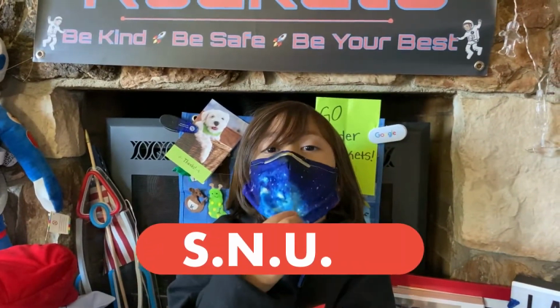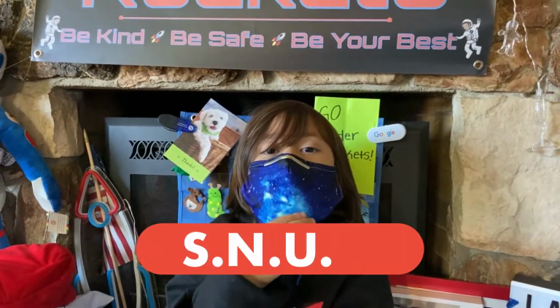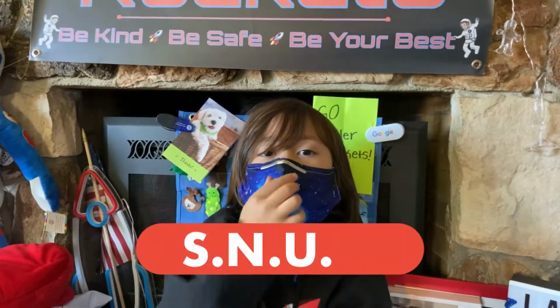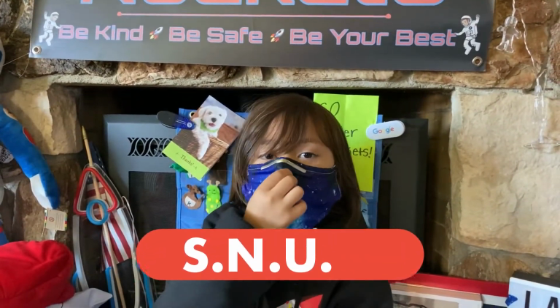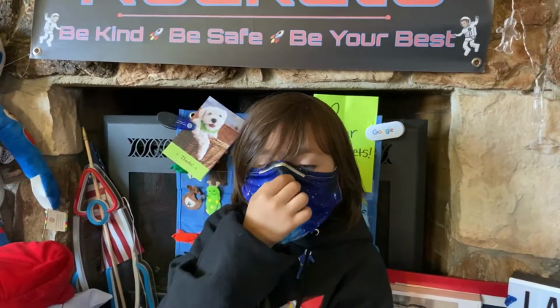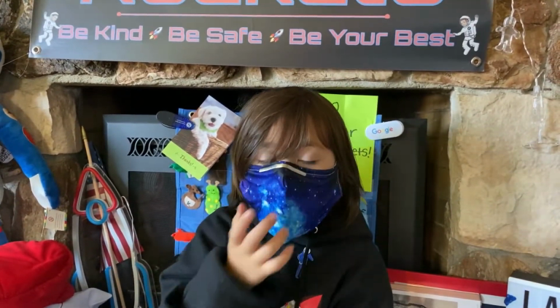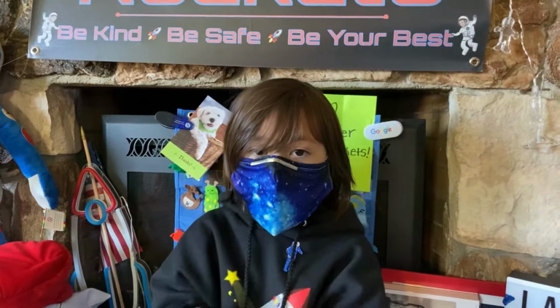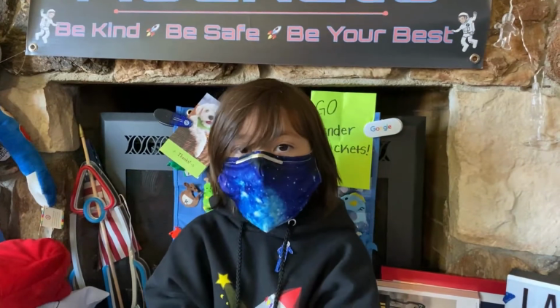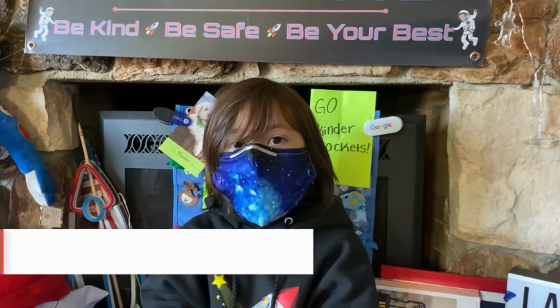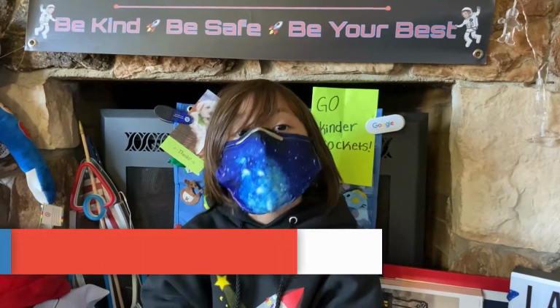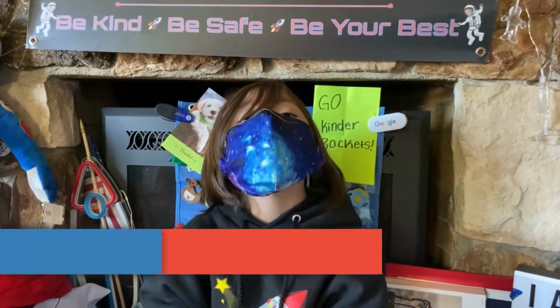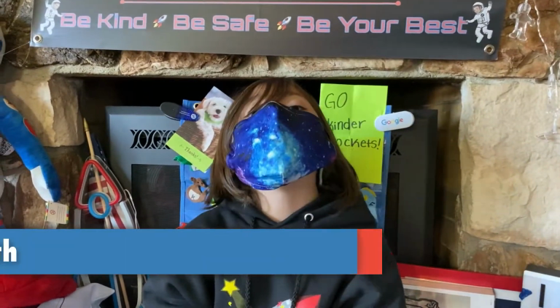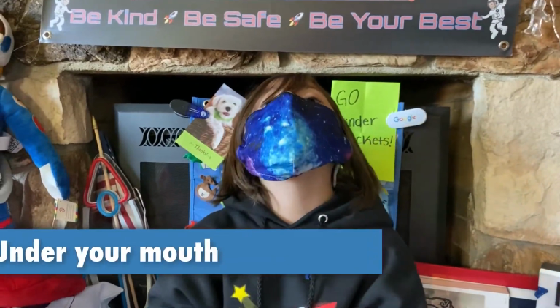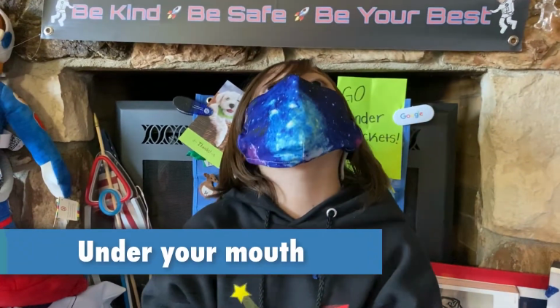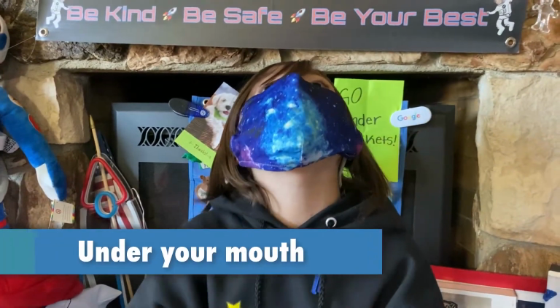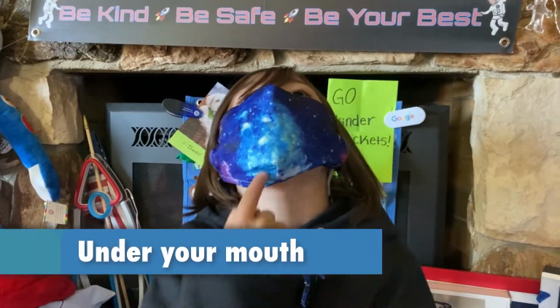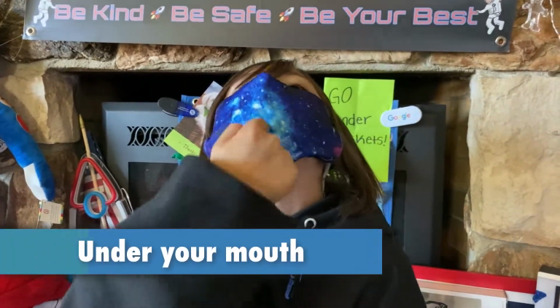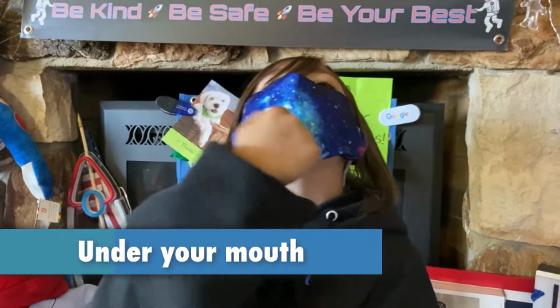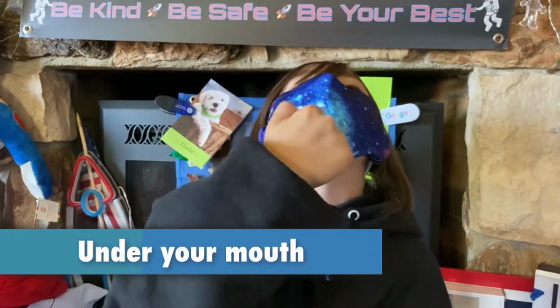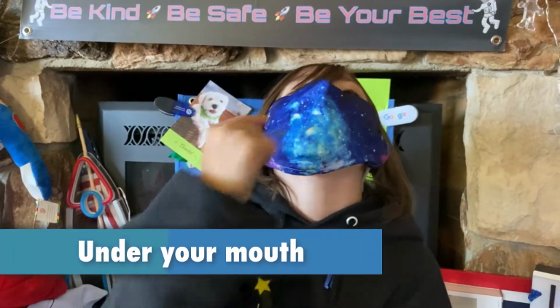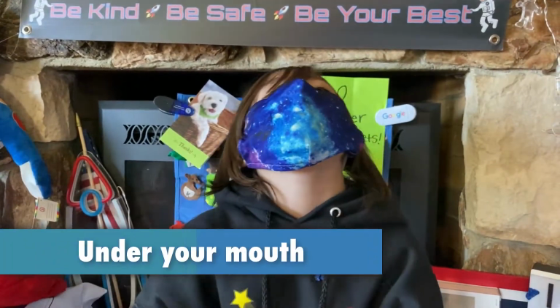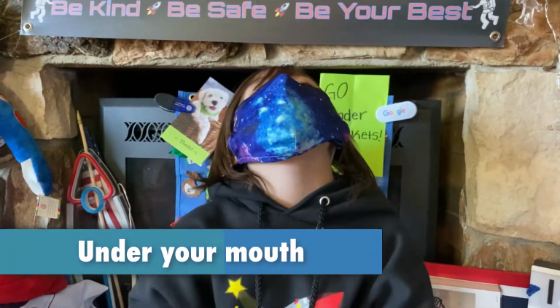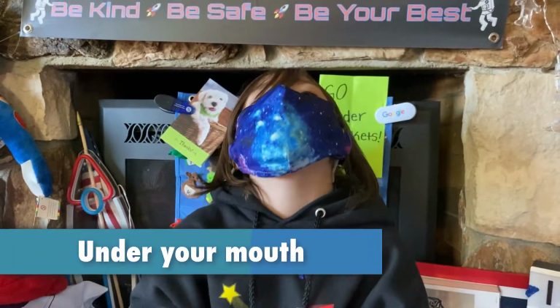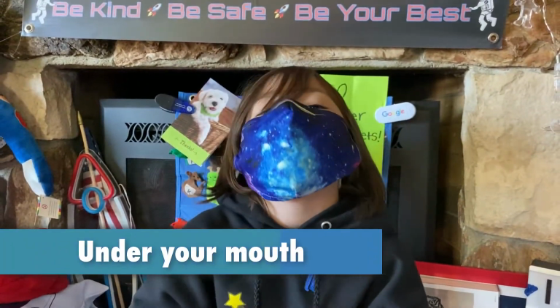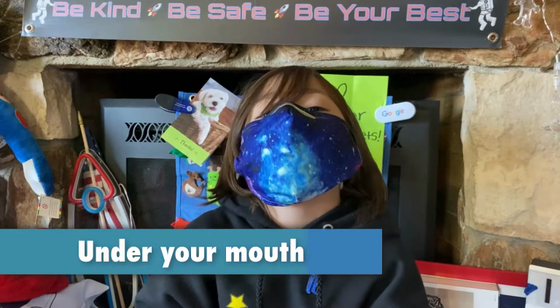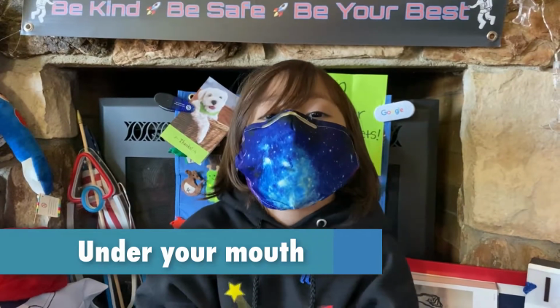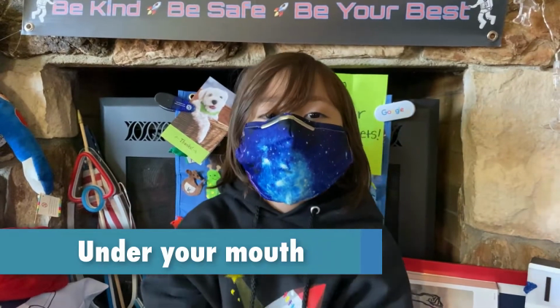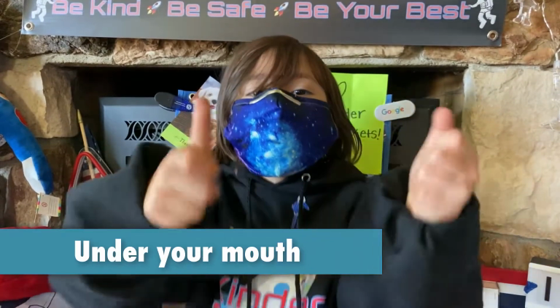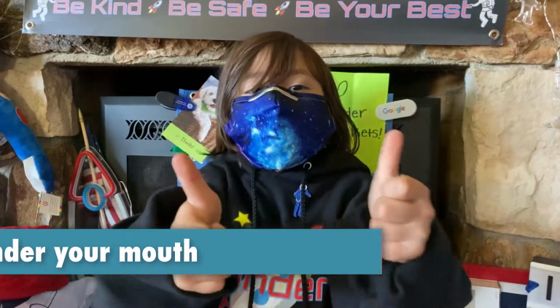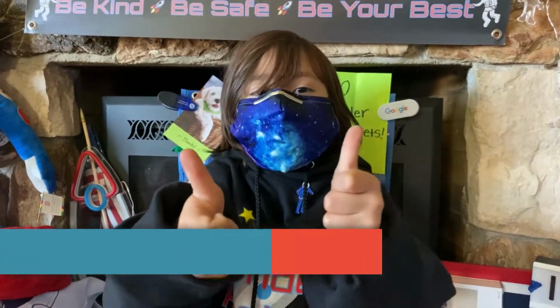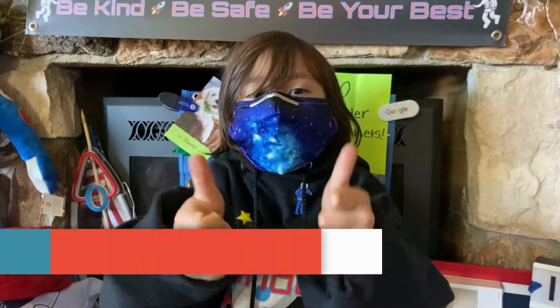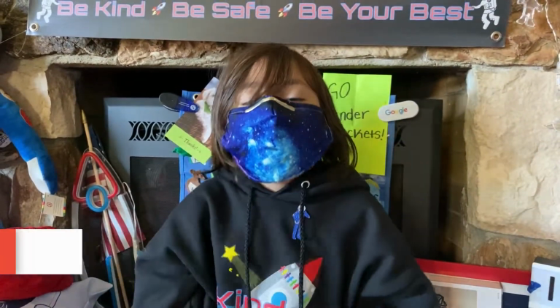U is for under the mouth. Some masks go all the way under your chin. Remember the mask needs to at least cover your lower lip, even when you are talking.